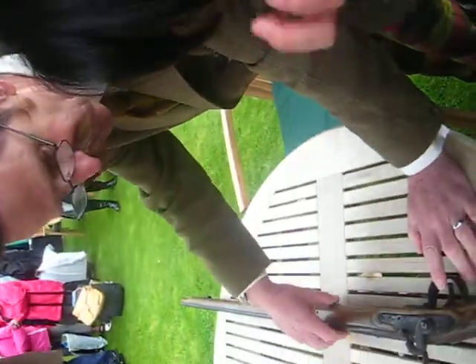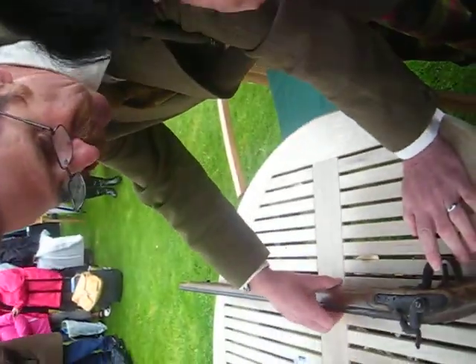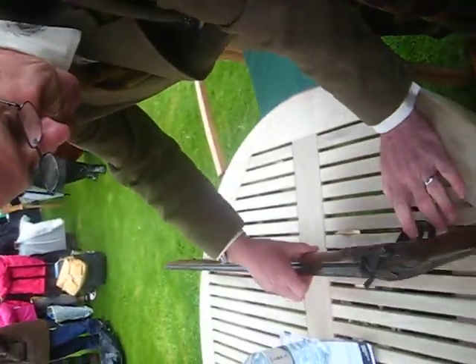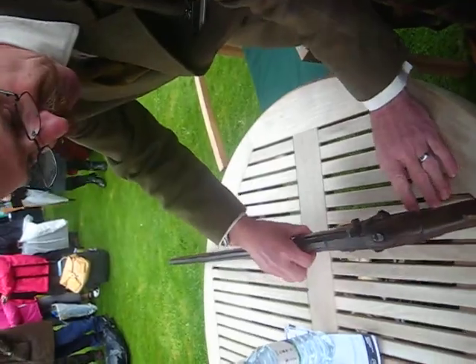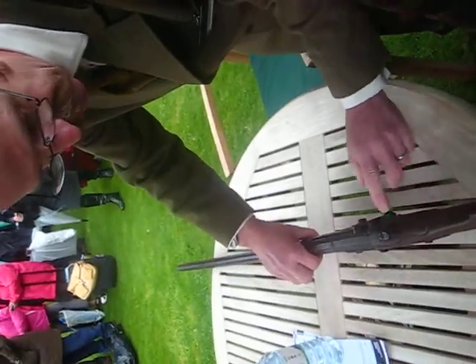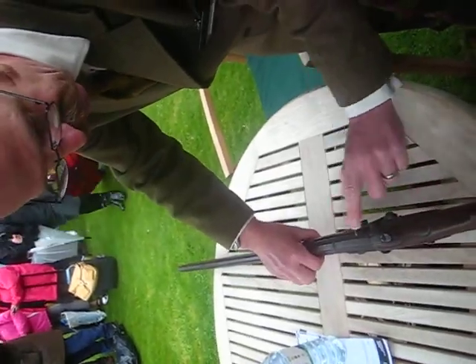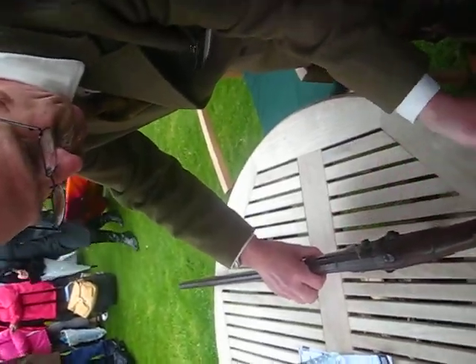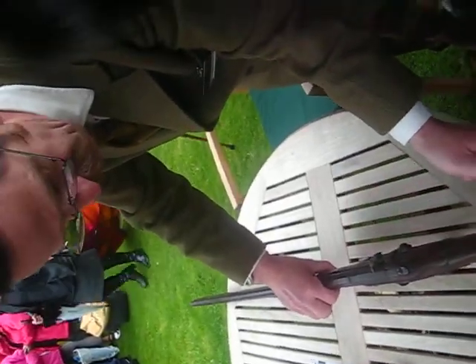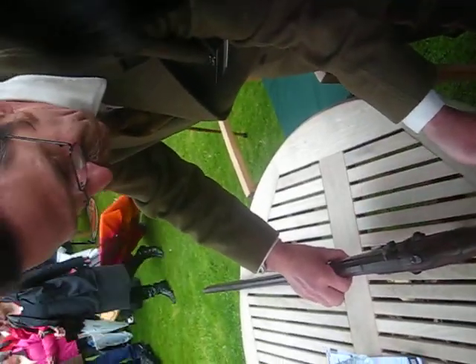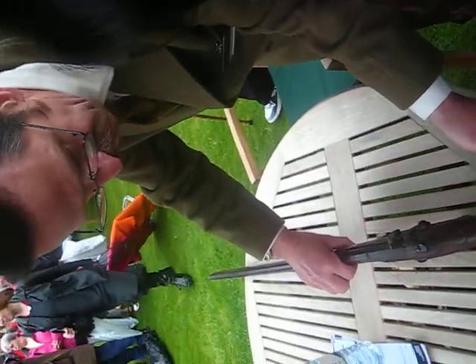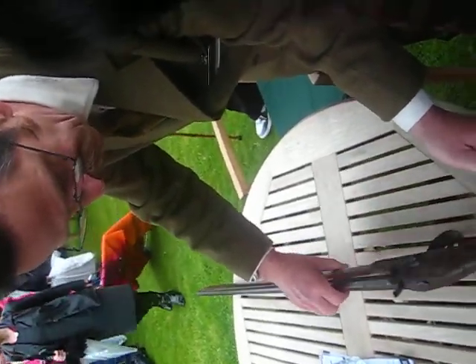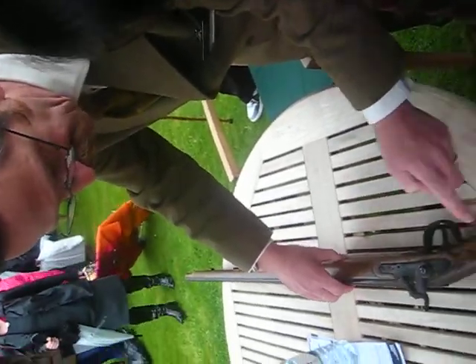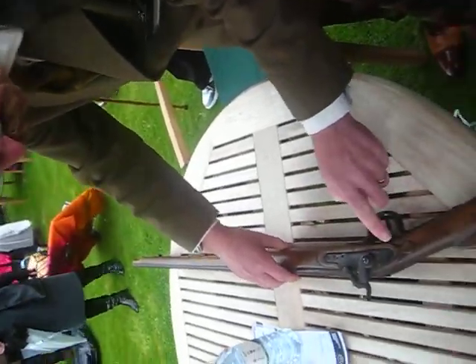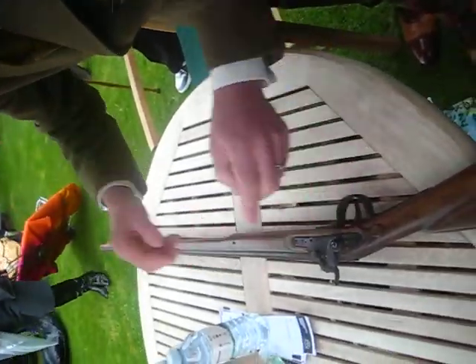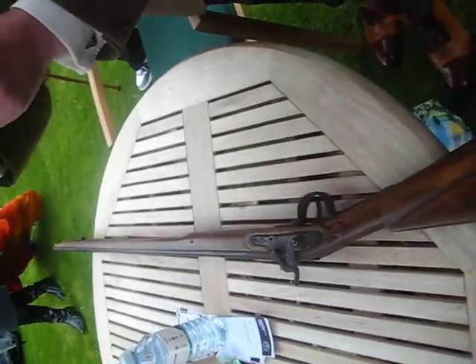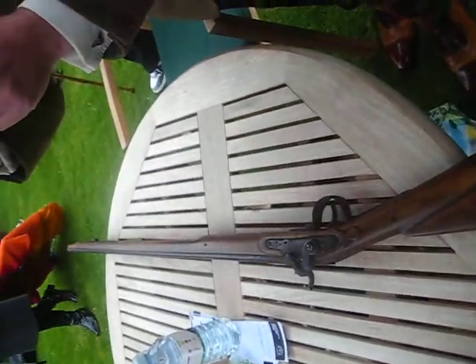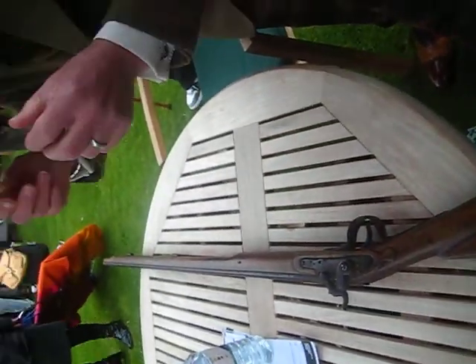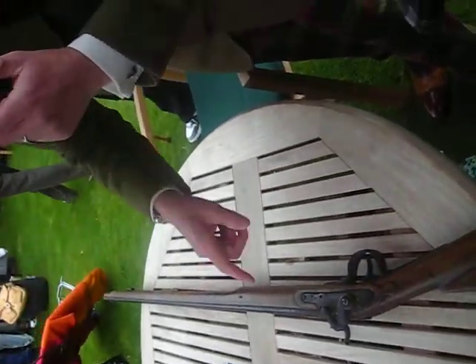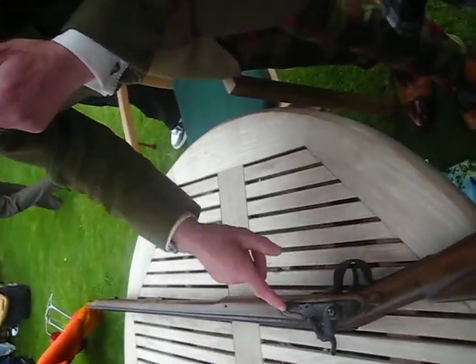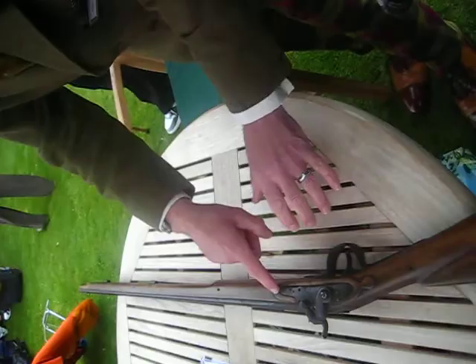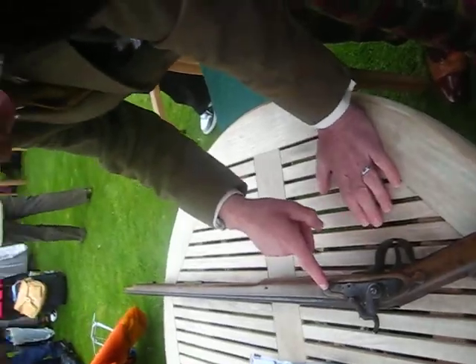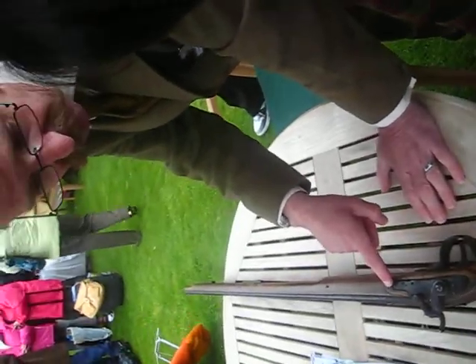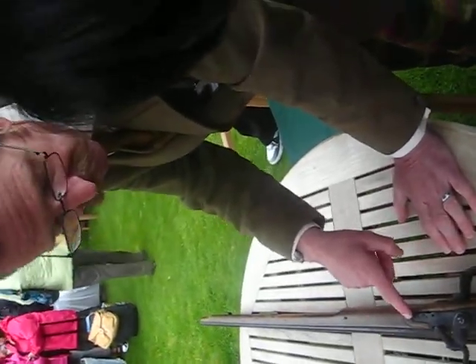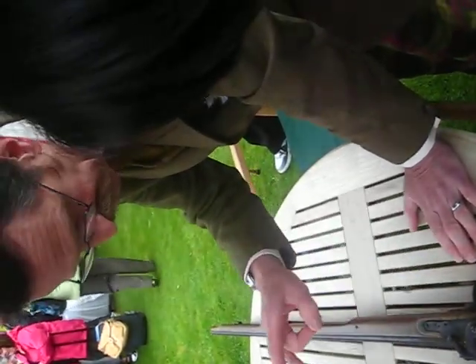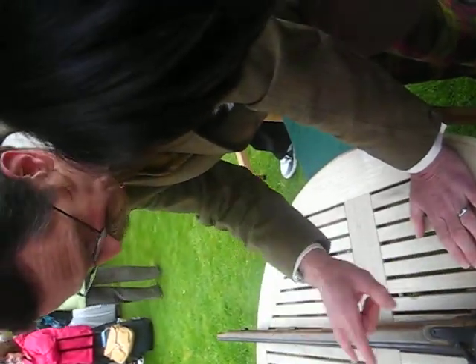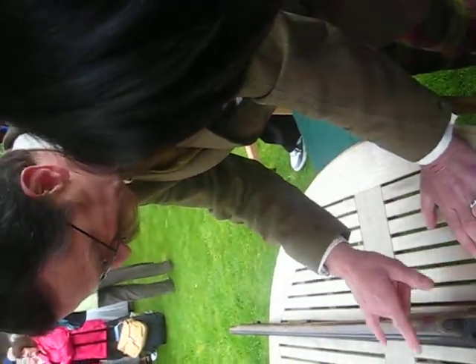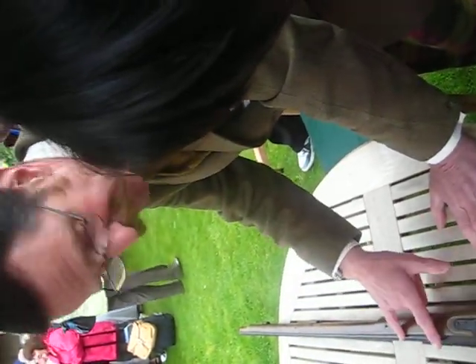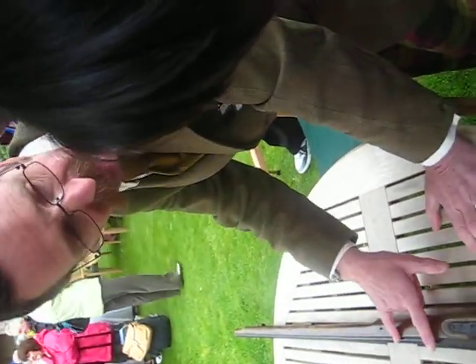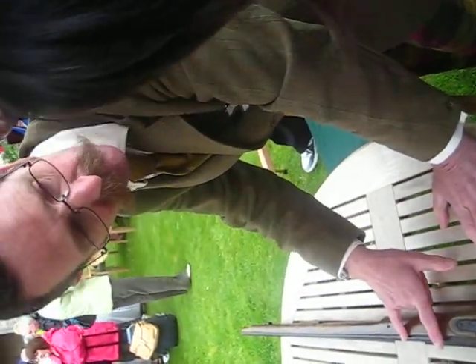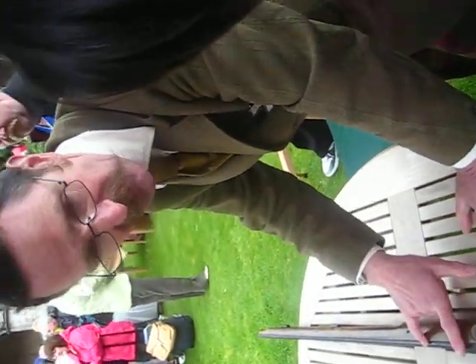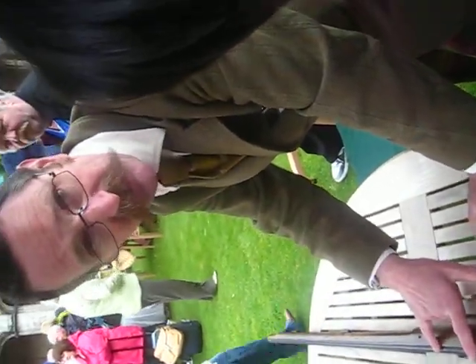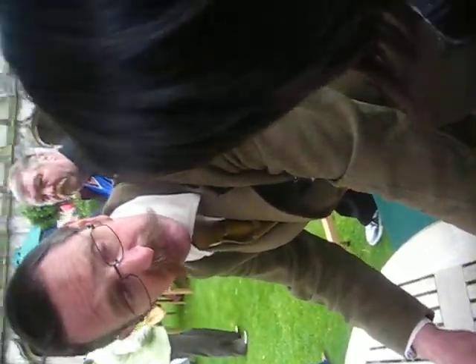The stock is very old-style. This would have been converted in Birmingham, and it's a trade musket, and it would have been sent out to Africa.